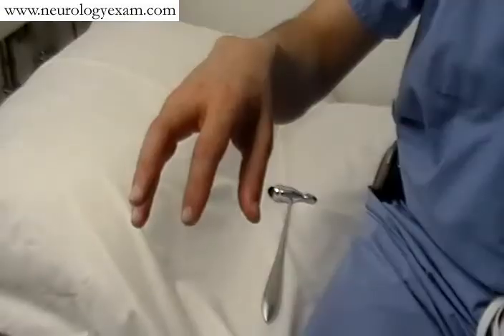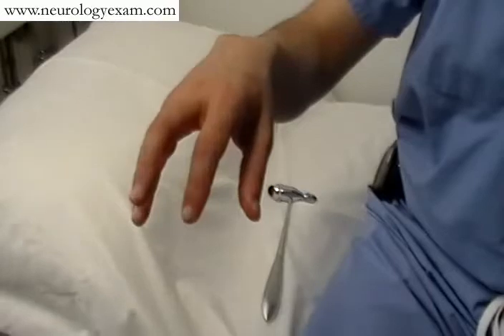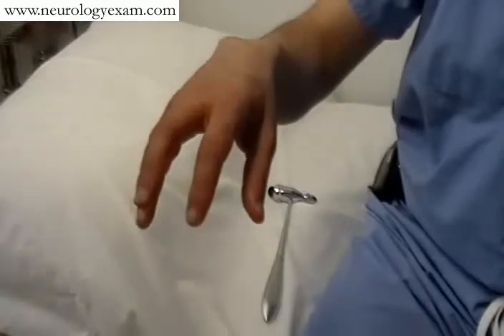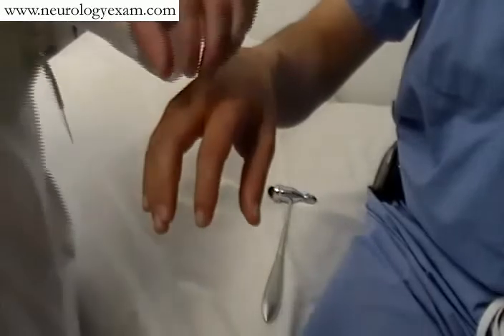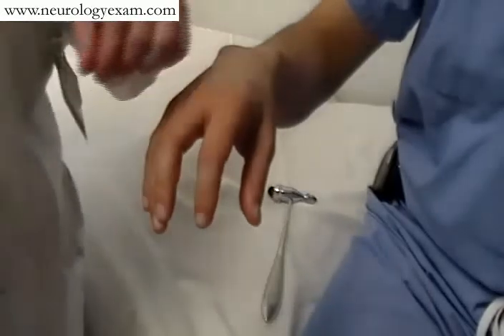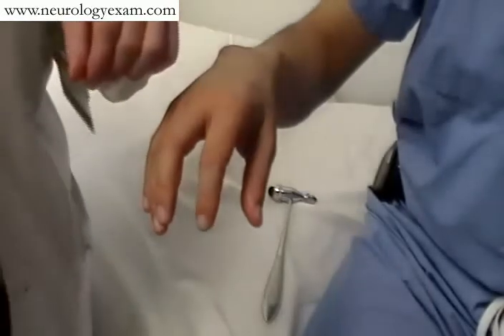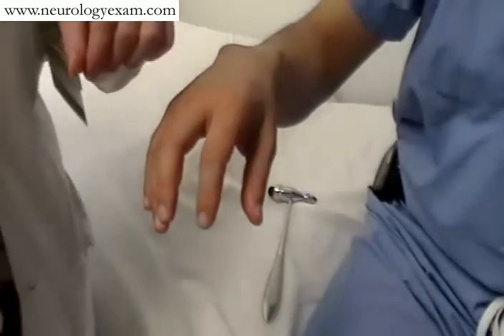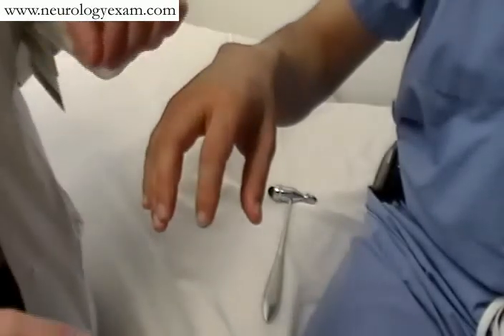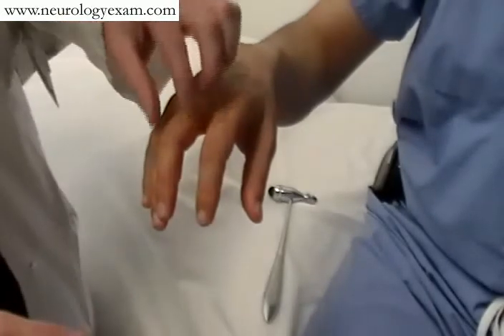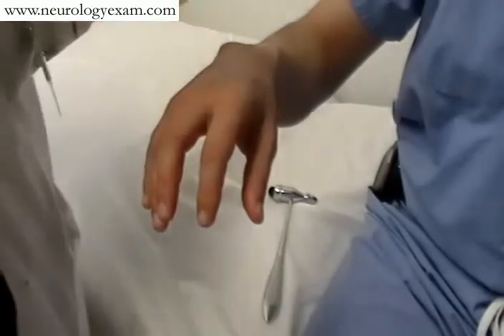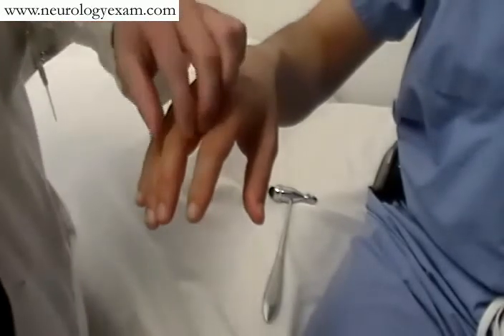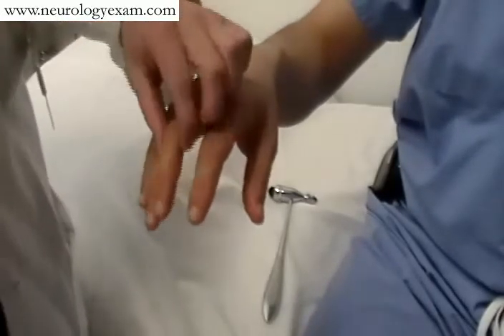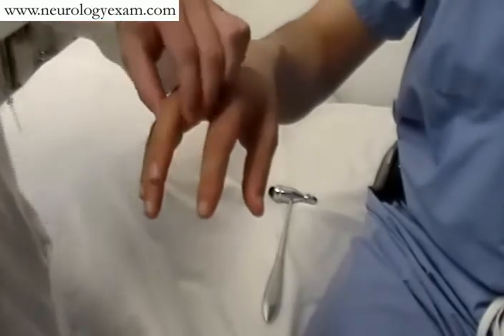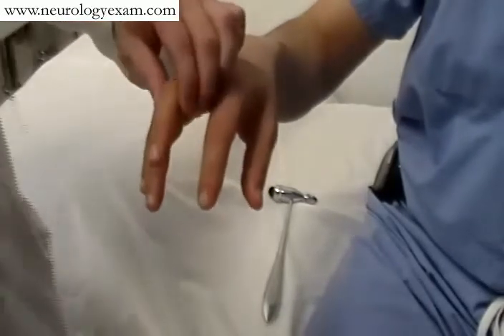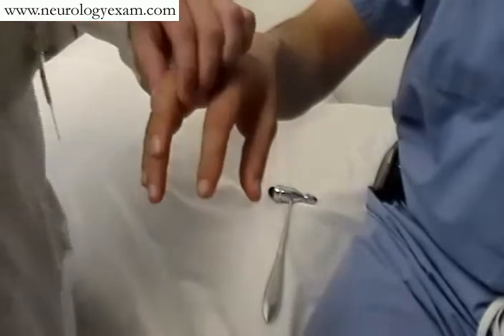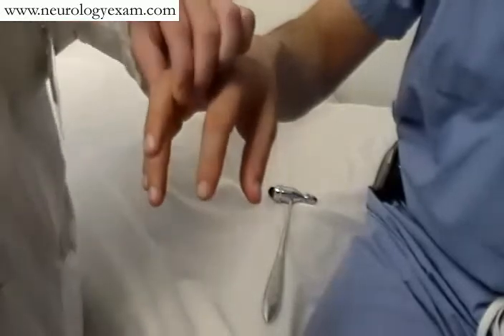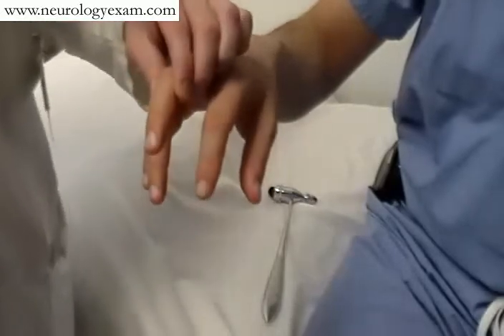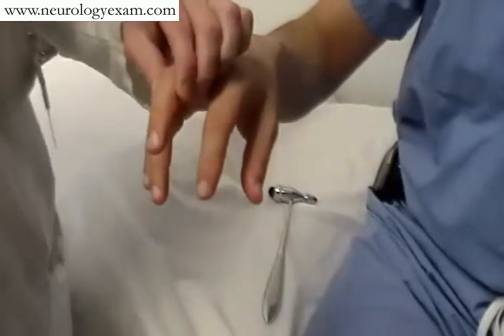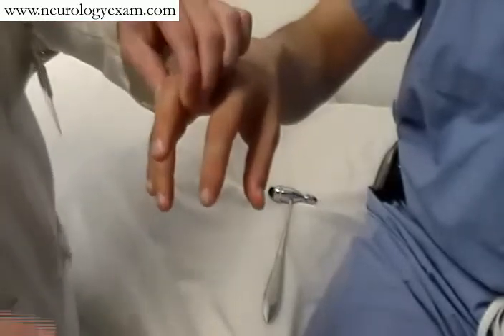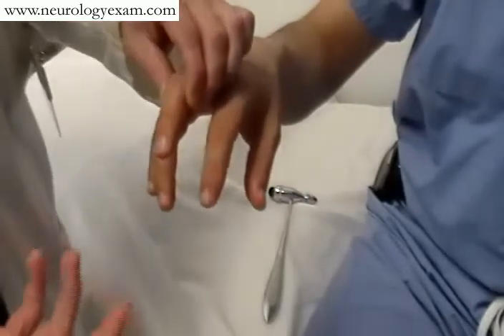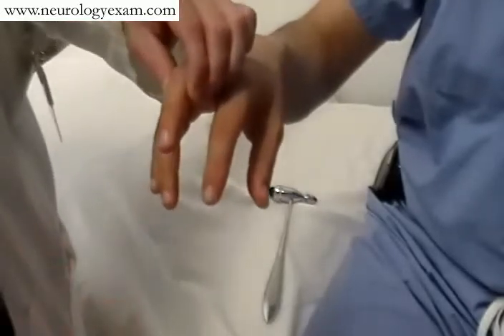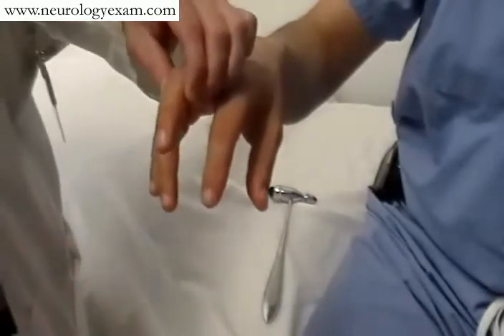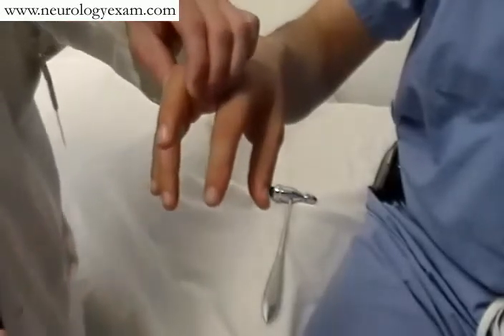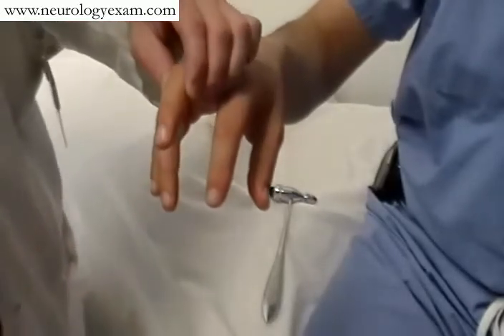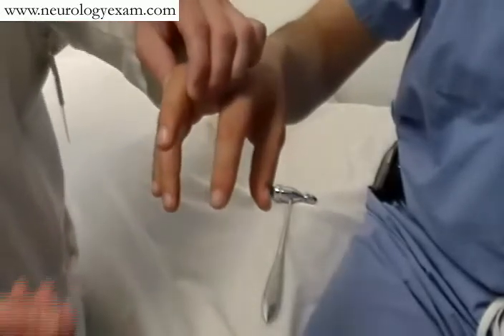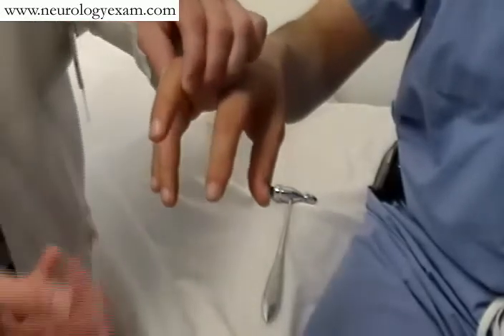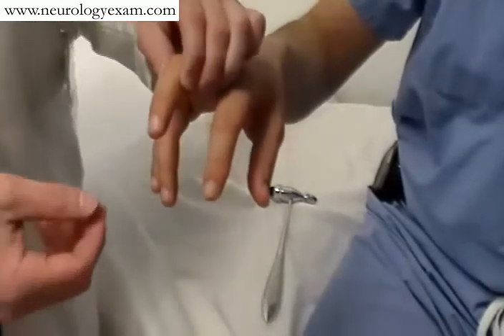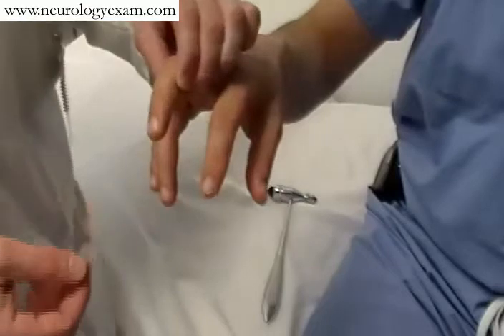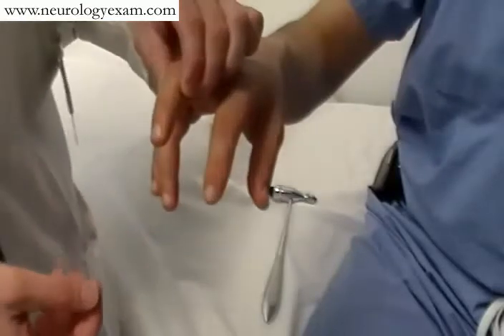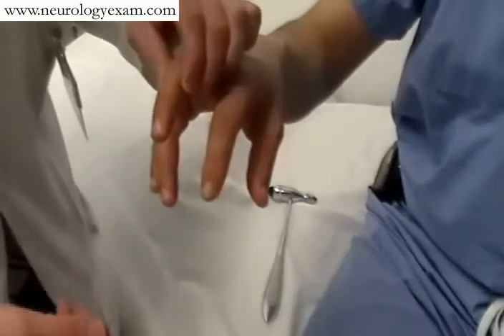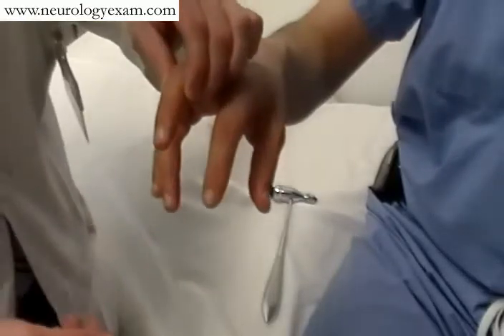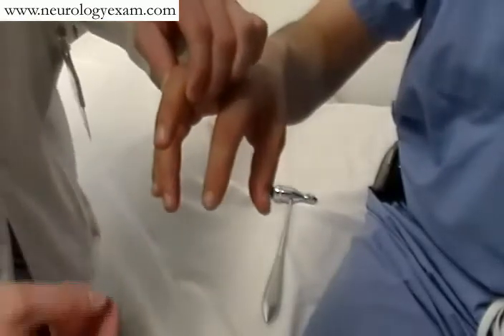One of the other important reflexes to always assess in the upper extremity, if you're able to, is what's called the Hoffman's and Trömner's sign. They're two slightly different signs but assess the same thing. These are upper motor neuron signs, just like a Babinski that you'll see in one of the later videos.